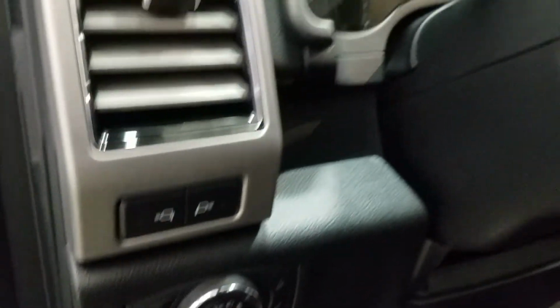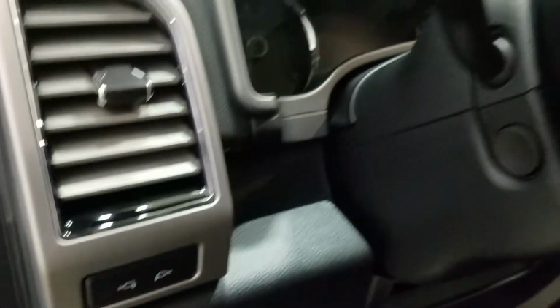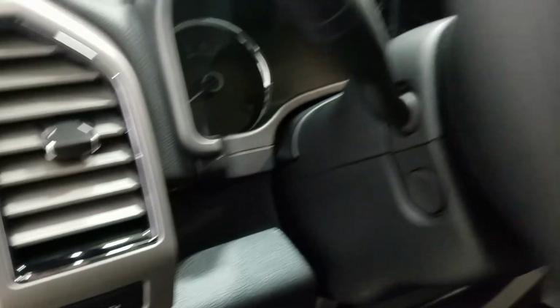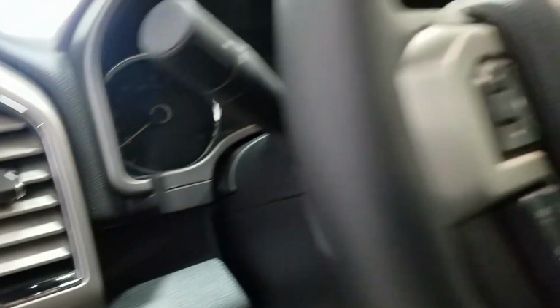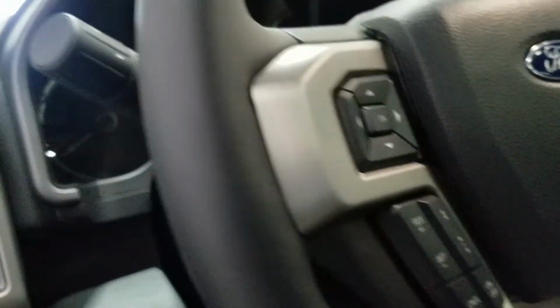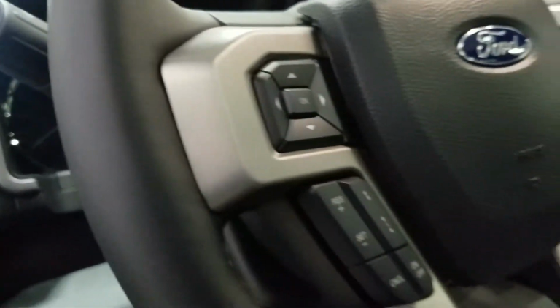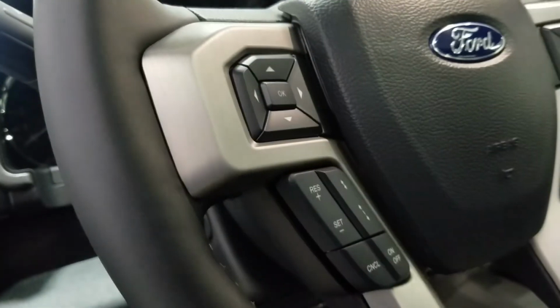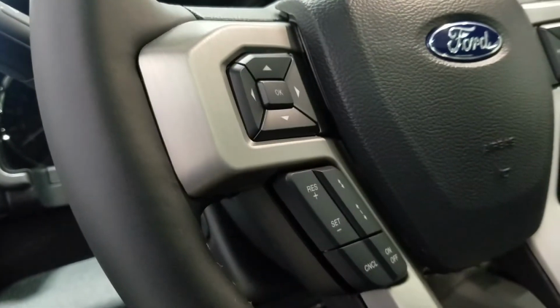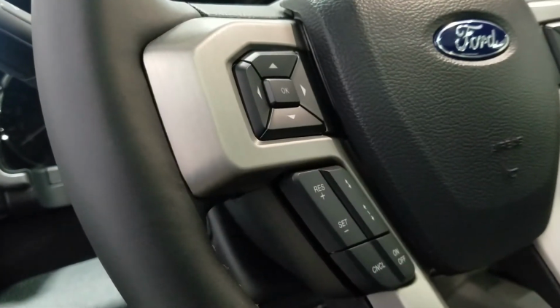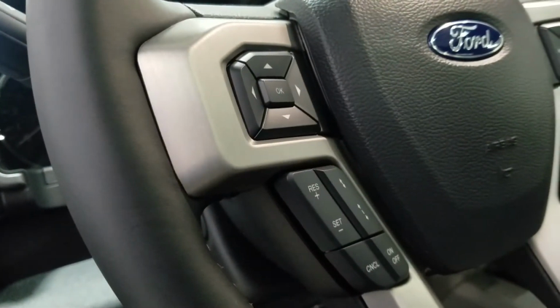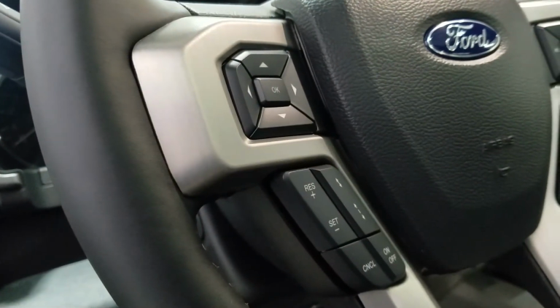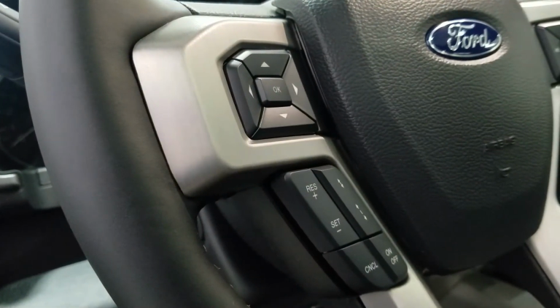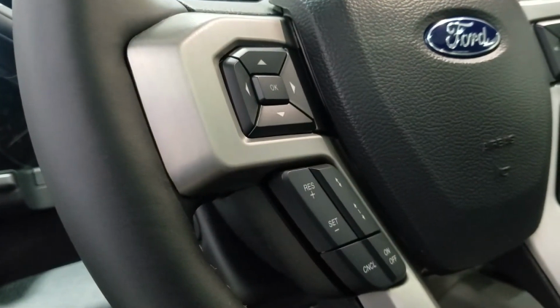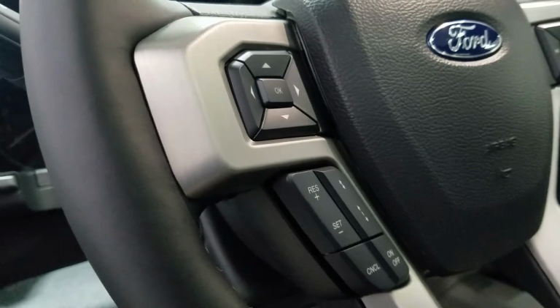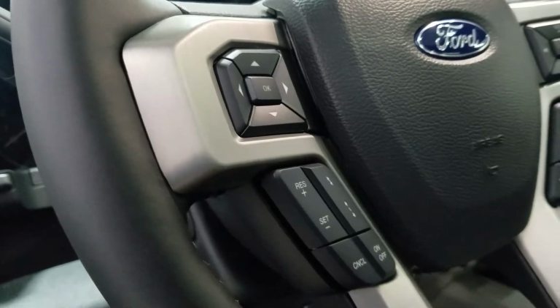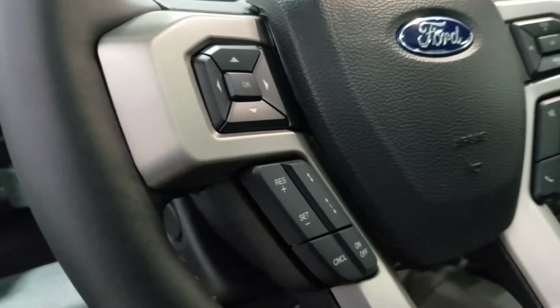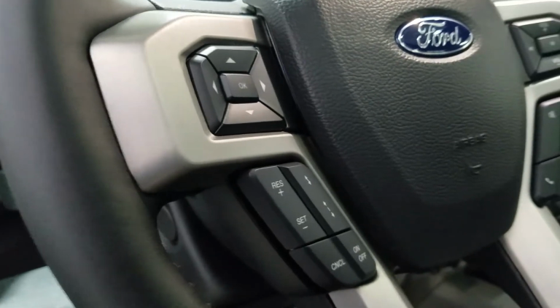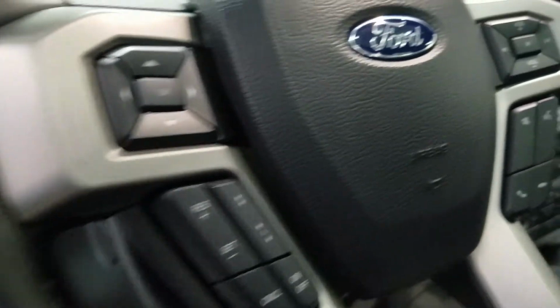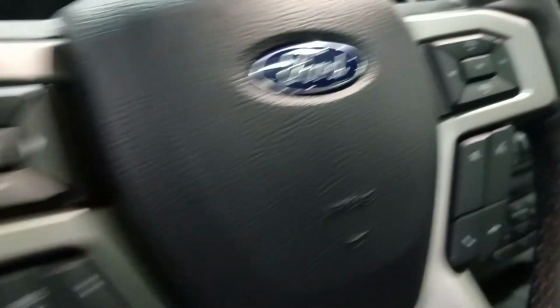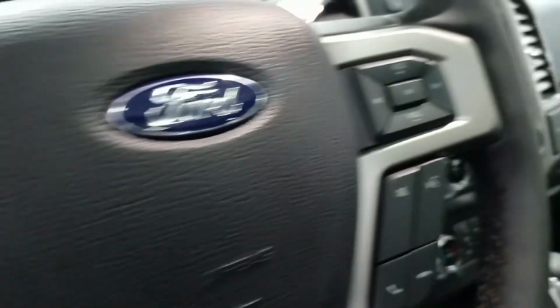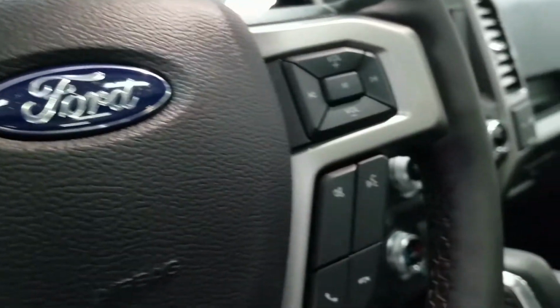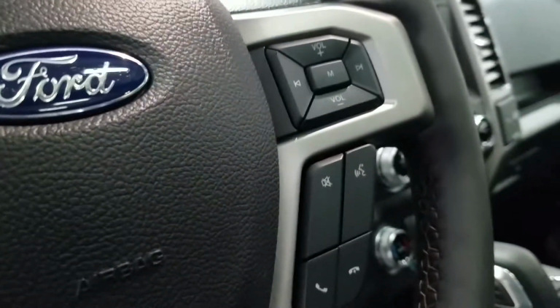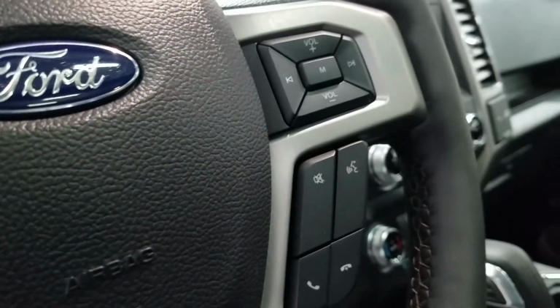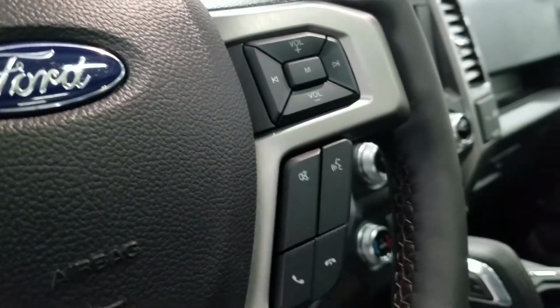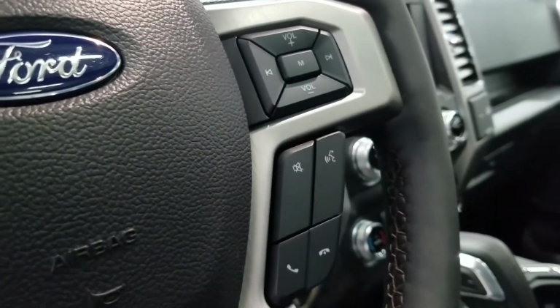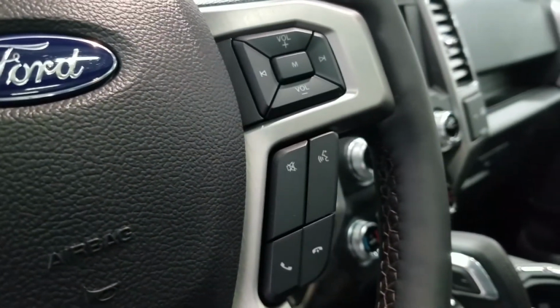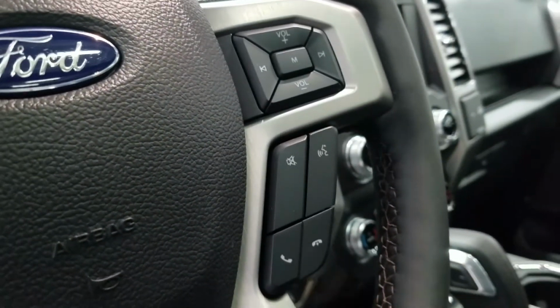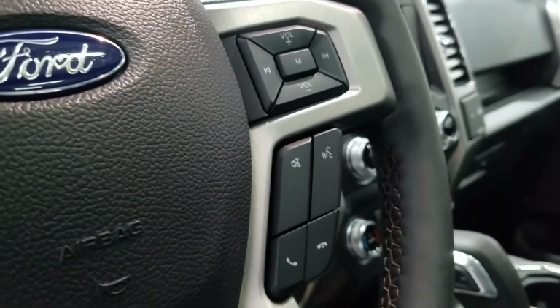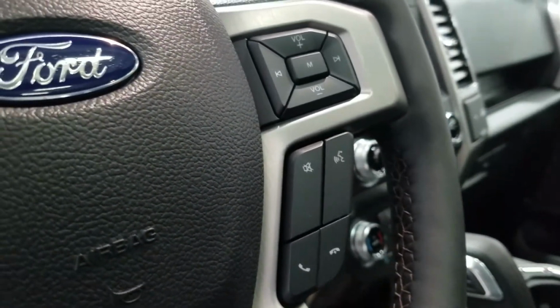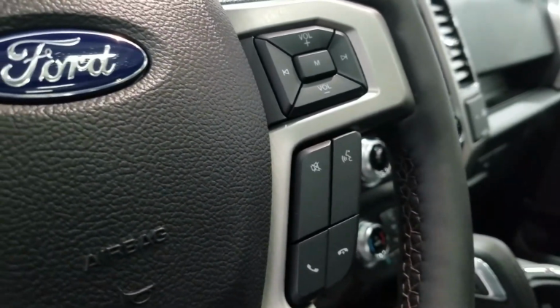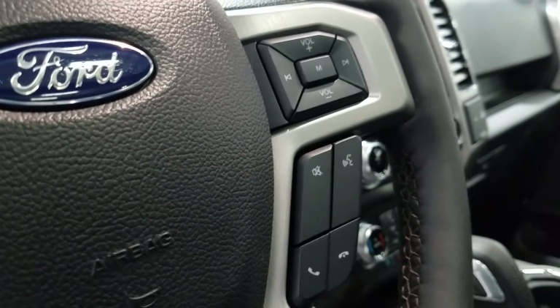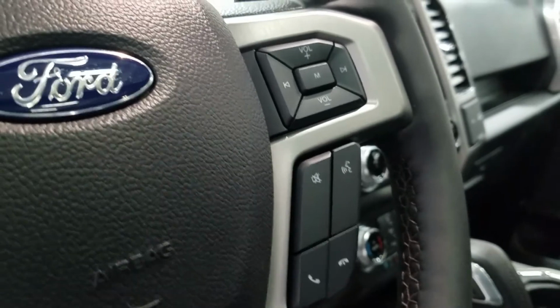We have a fully telescopic steering wheel with our information trackpad and adaptive cruise control settings to the left. Over at the right we have our entertainment and media trackpad and hands-free controls.